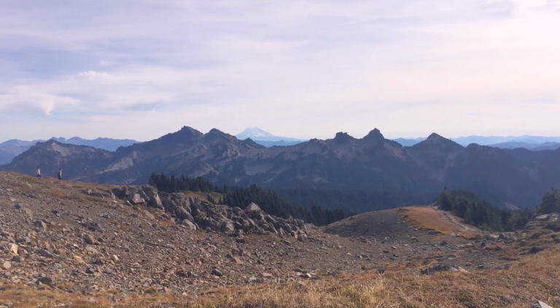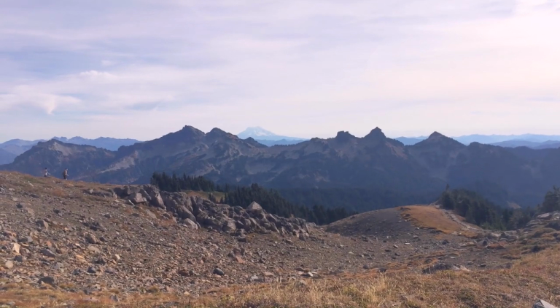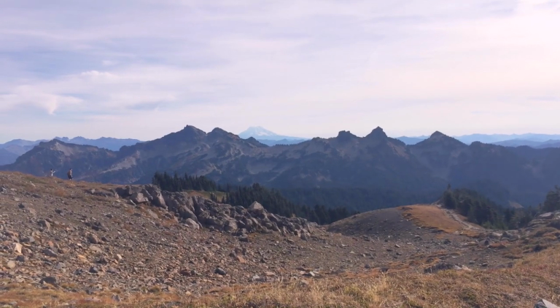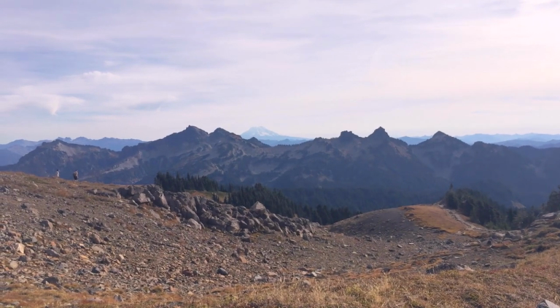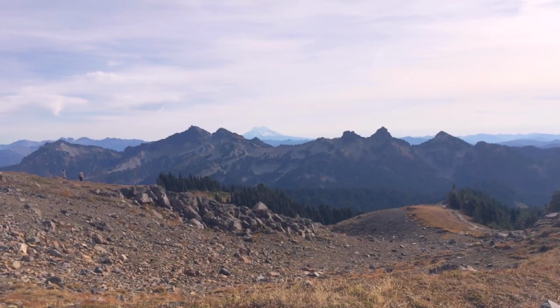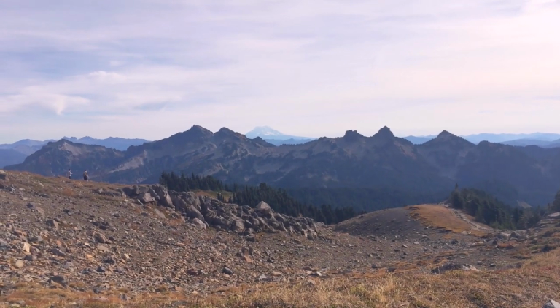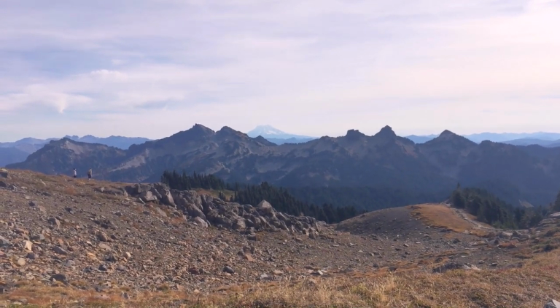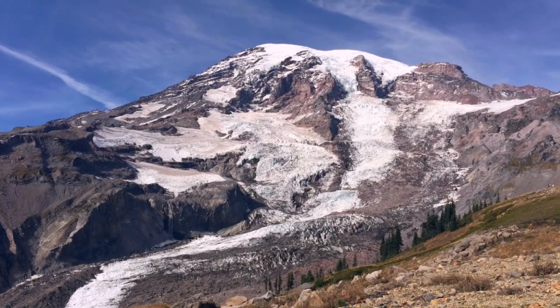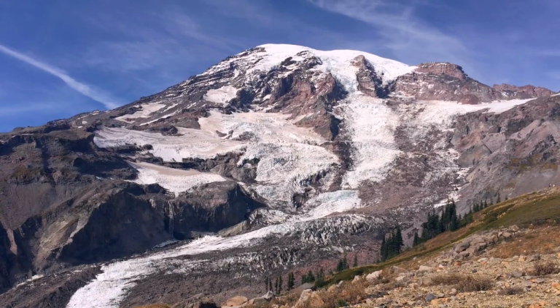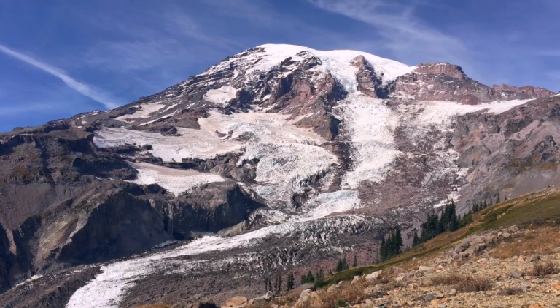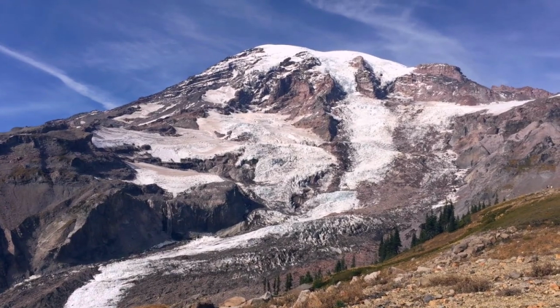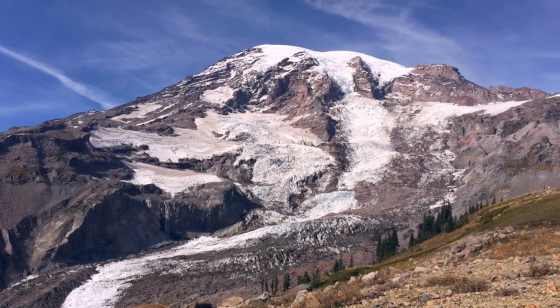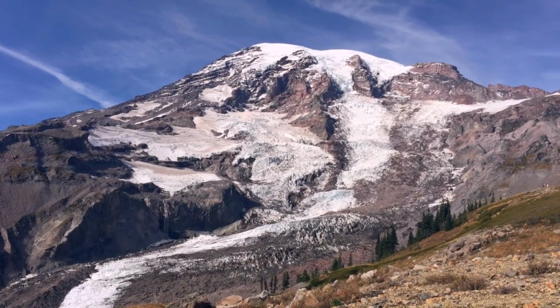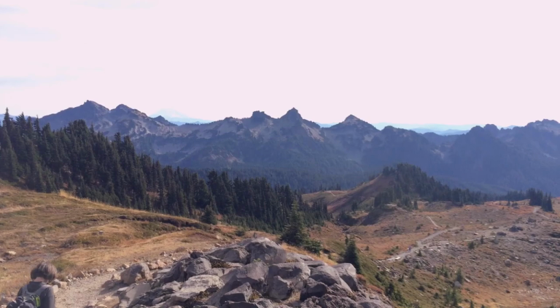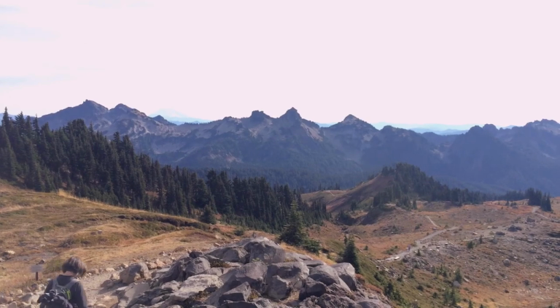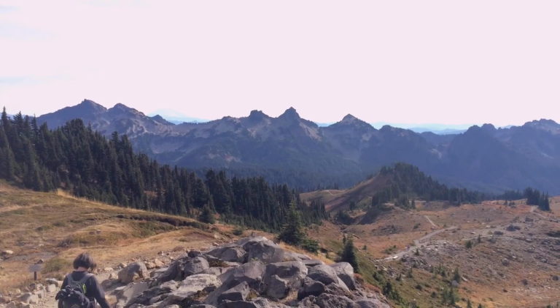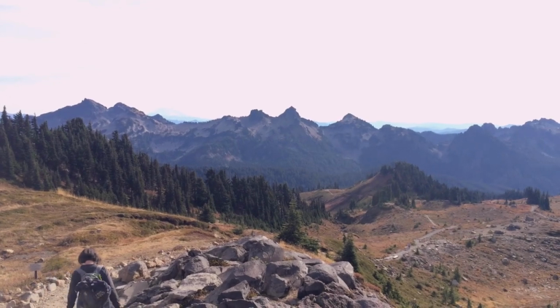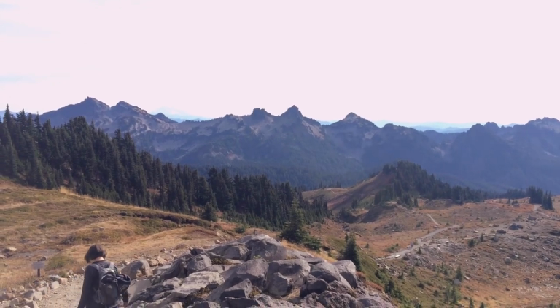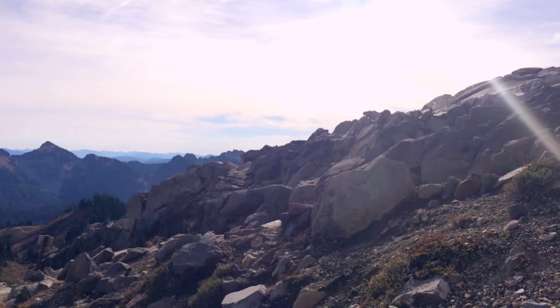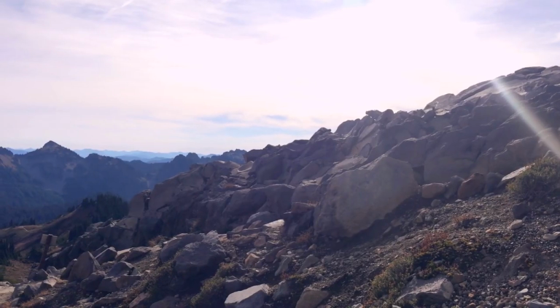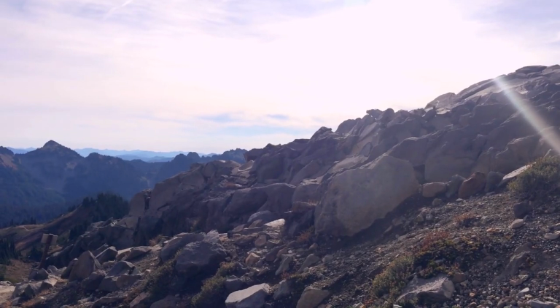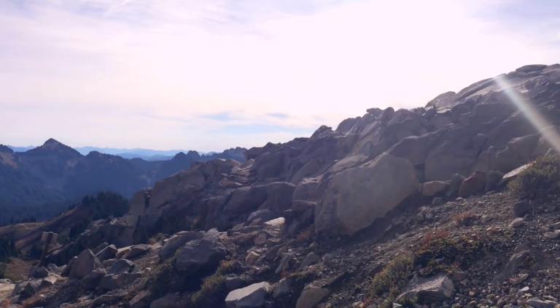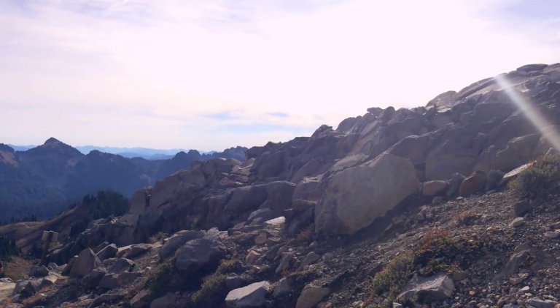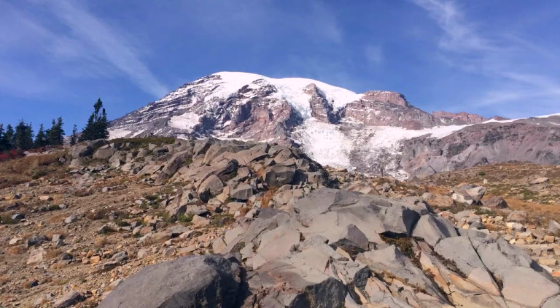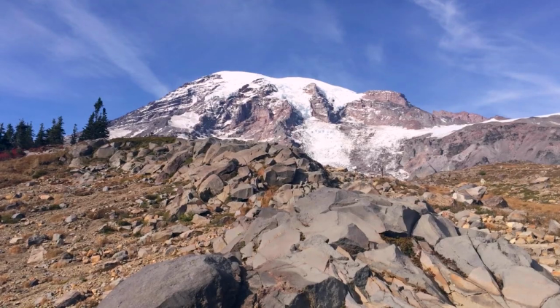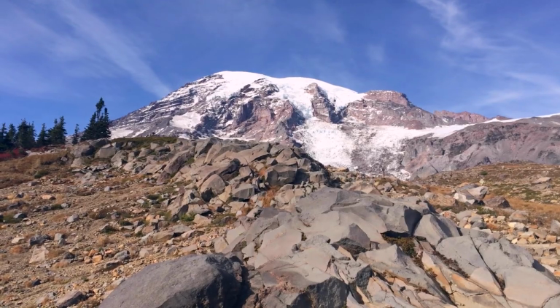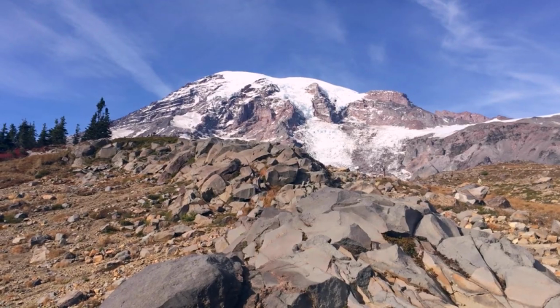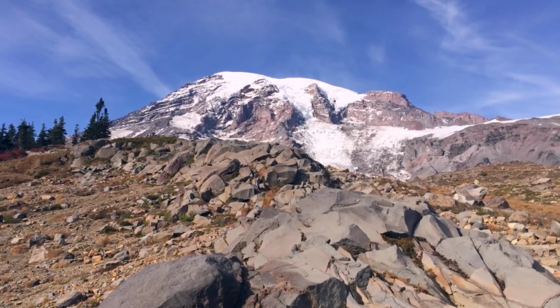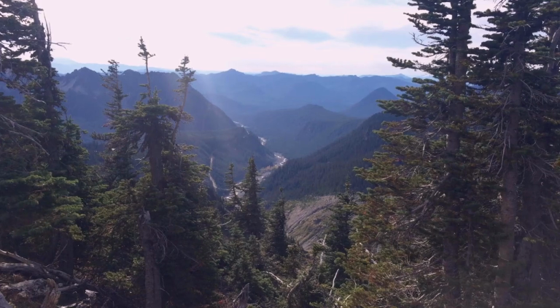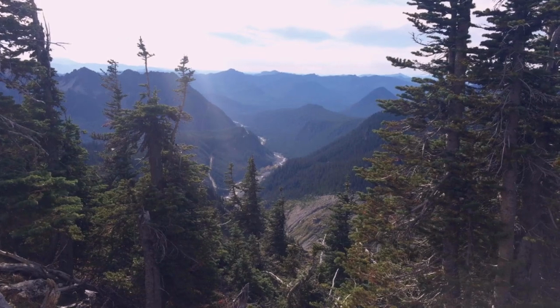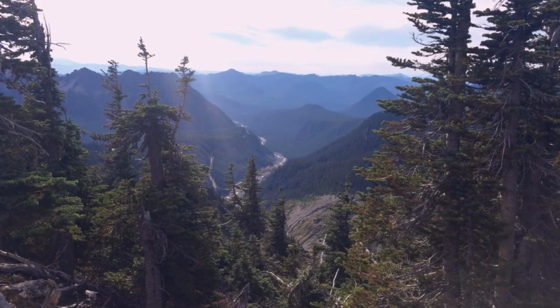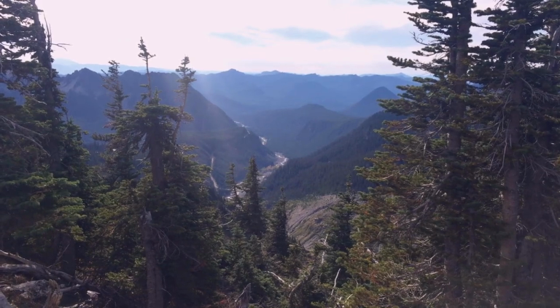Mount Rainier is listed as one of the most dangerous volcanoes in the world, mainly because of all the glaciers on it. In the event of an eruption they would create massive destructive volcanic mud flows called lahars that would wipe out entire towns.